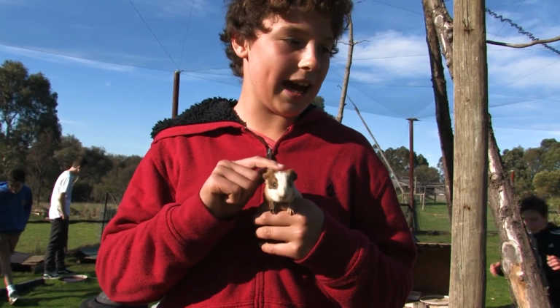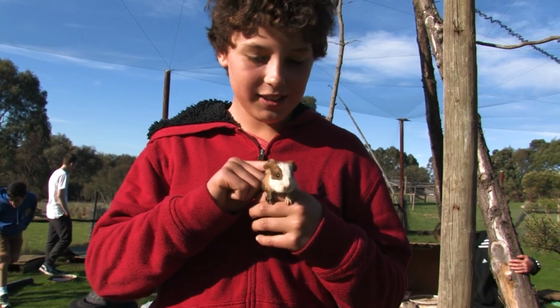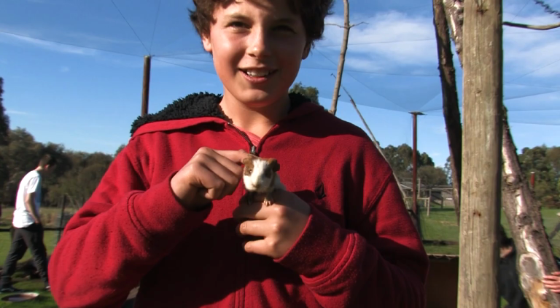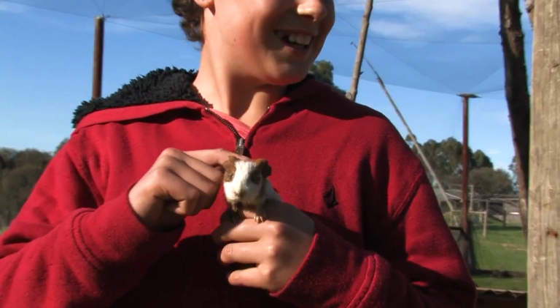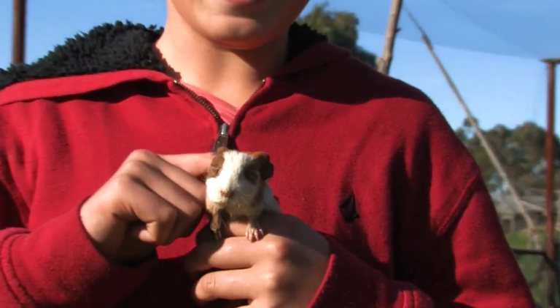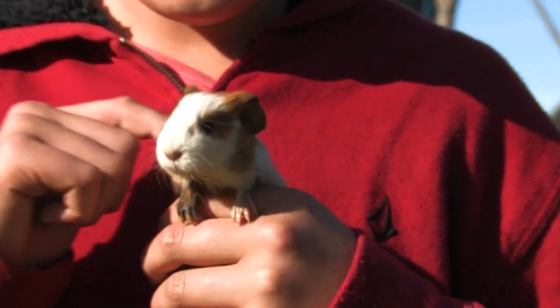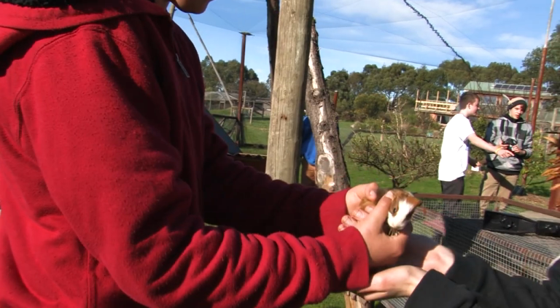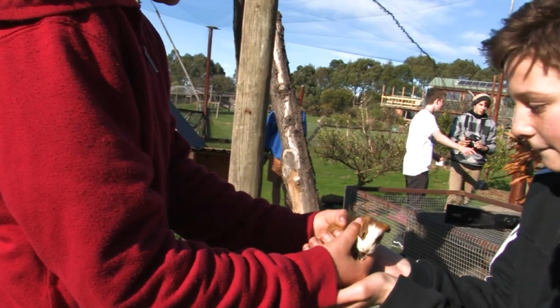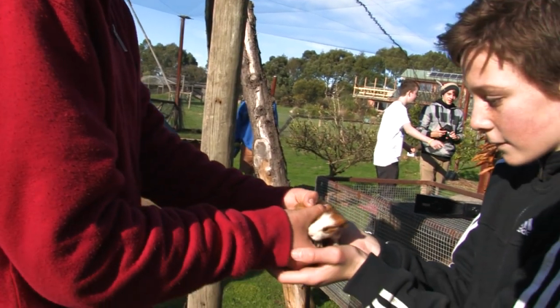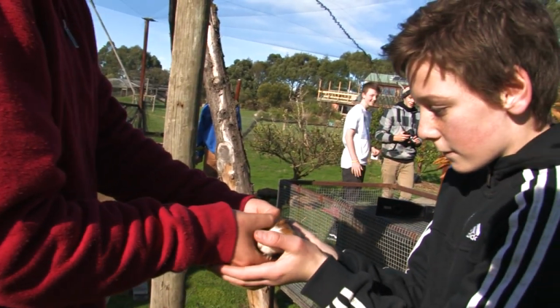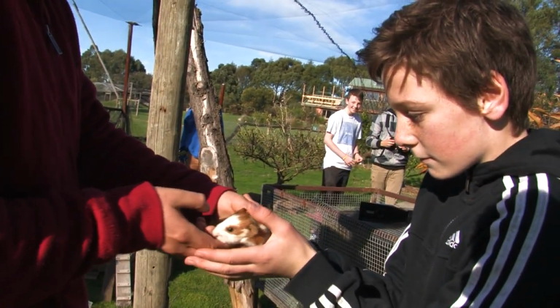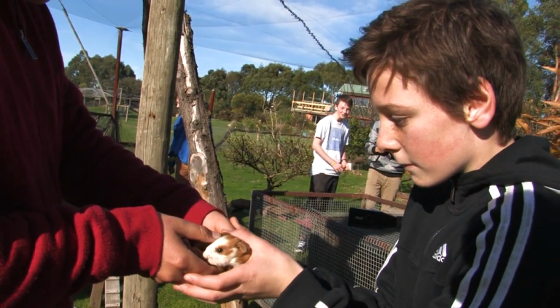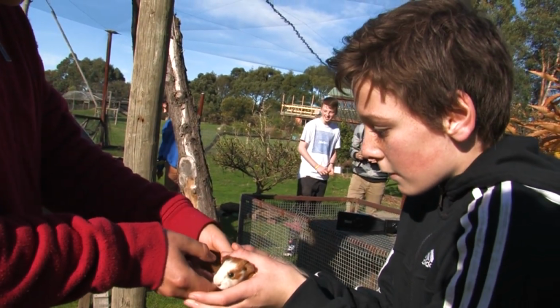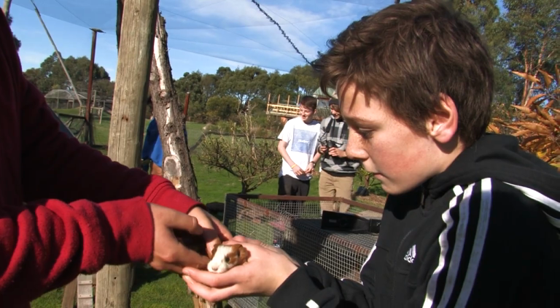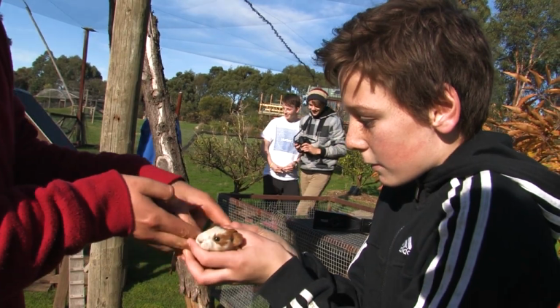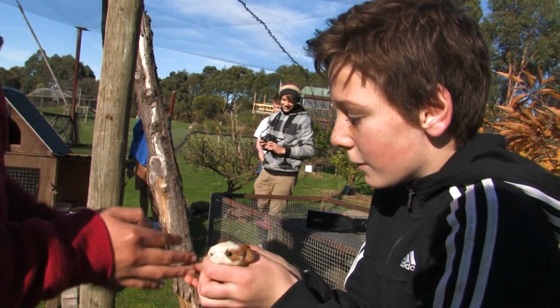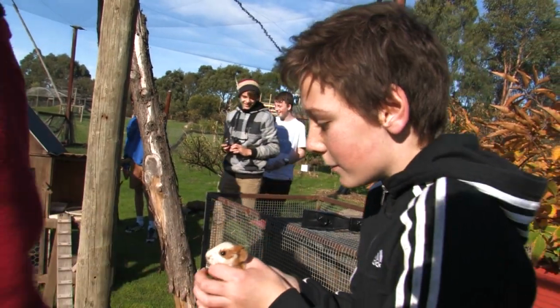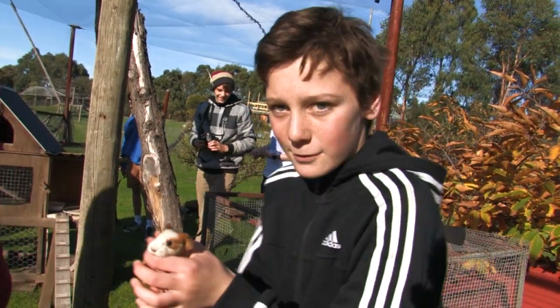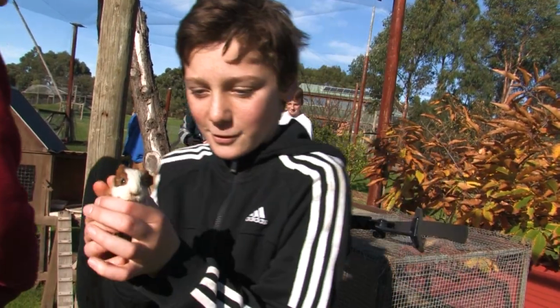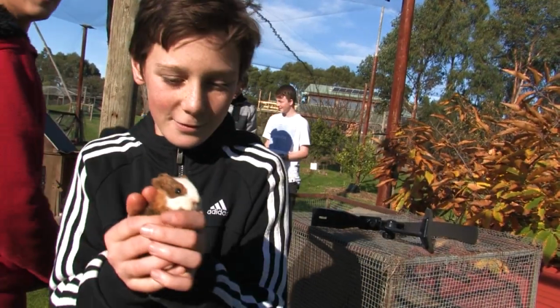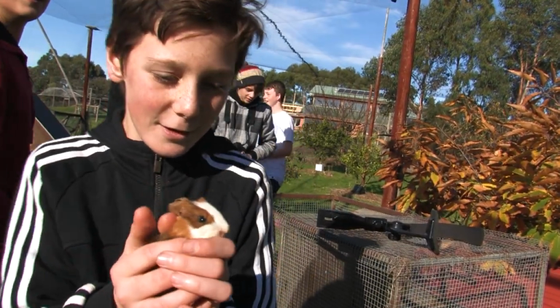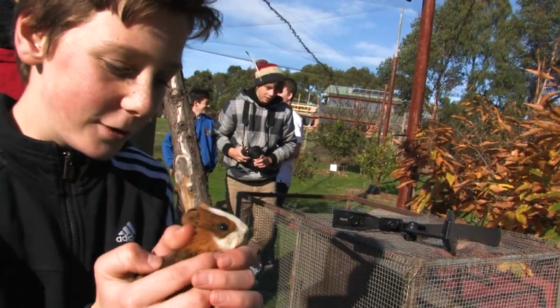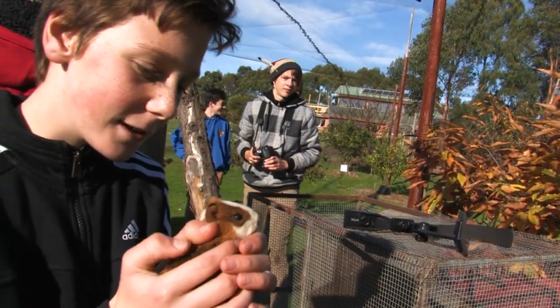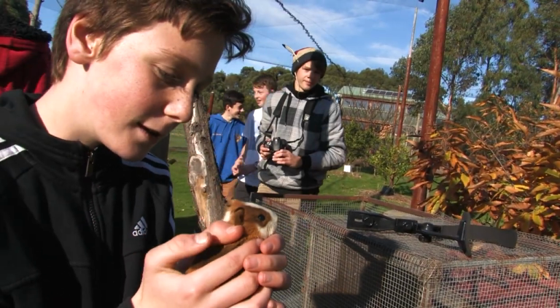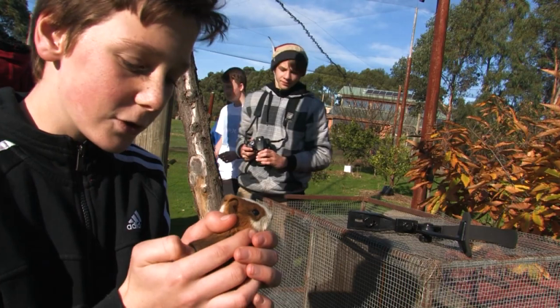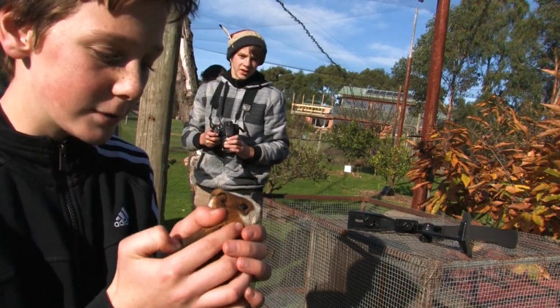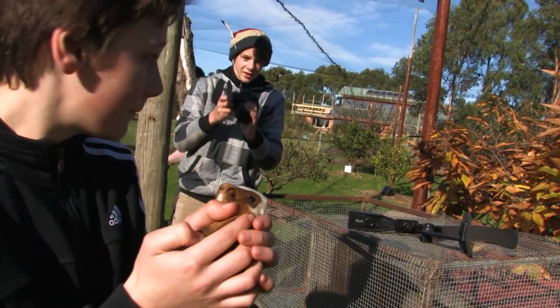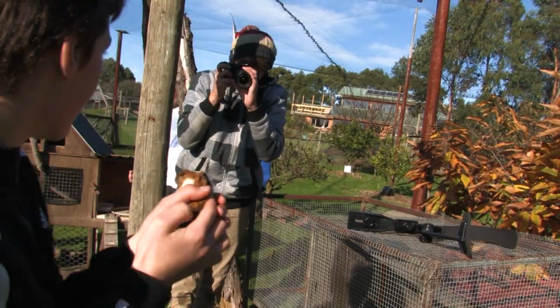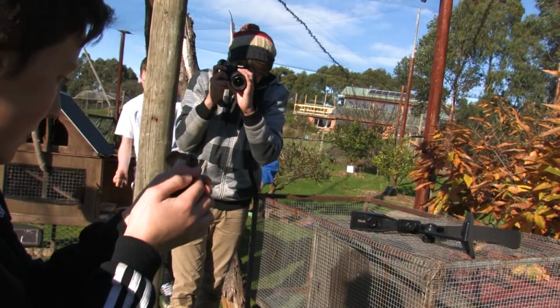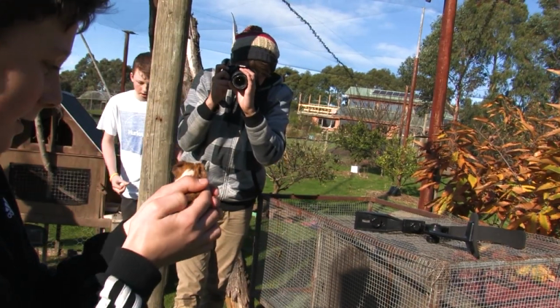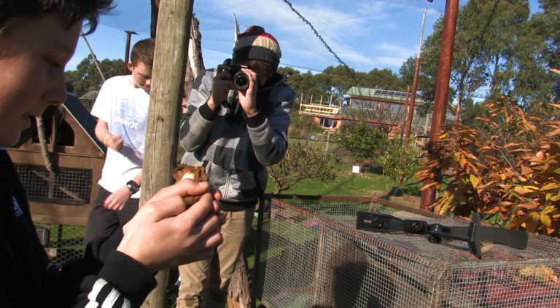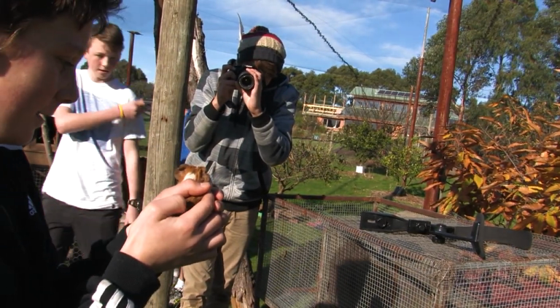Did you see the little one? Hold on — bite's bum! Oh, how cute is this — it looks like a hamster, oh my god.